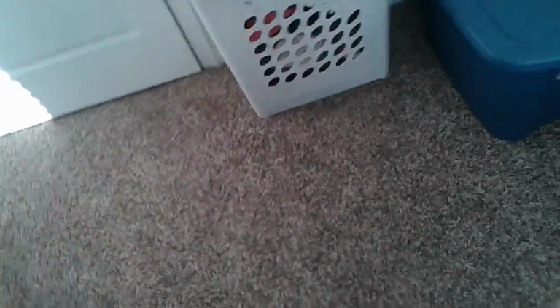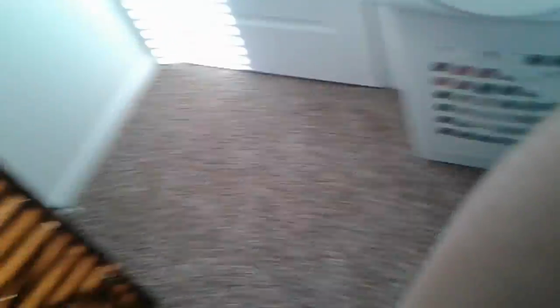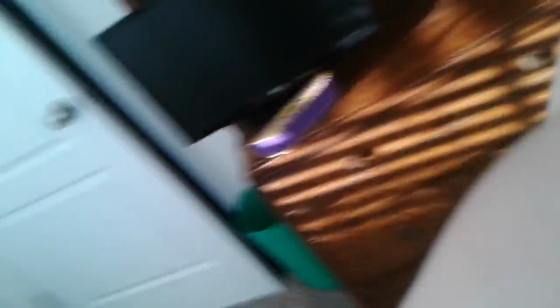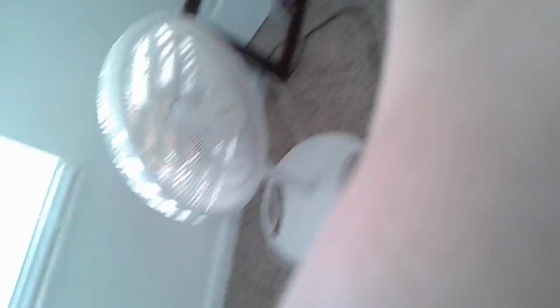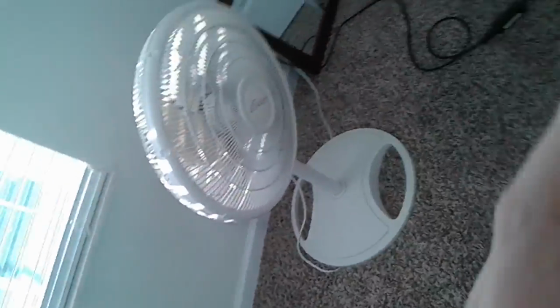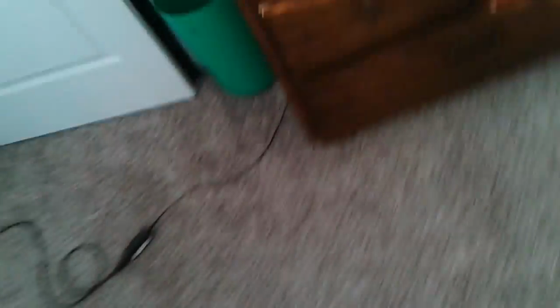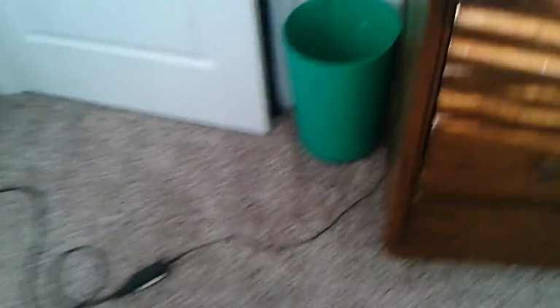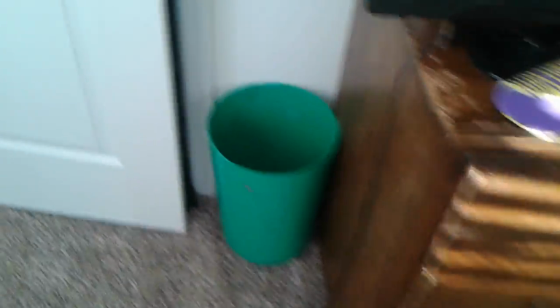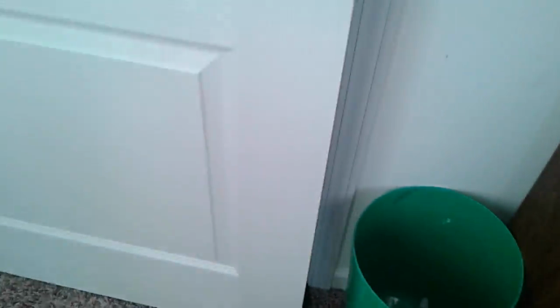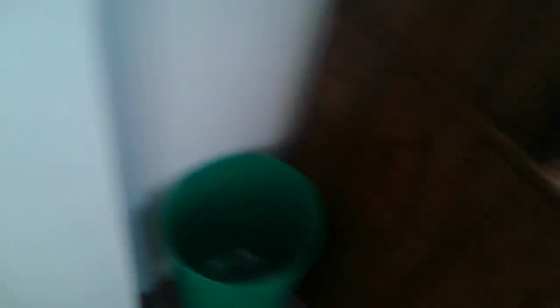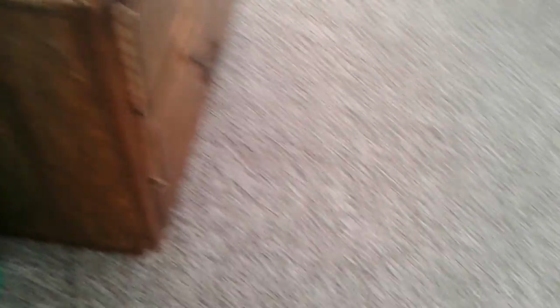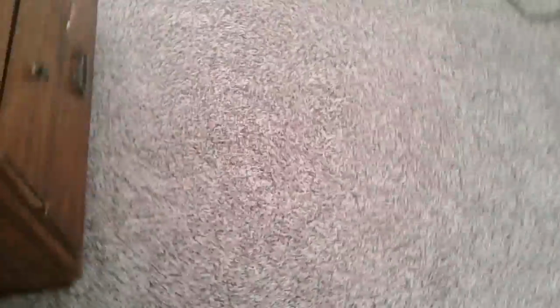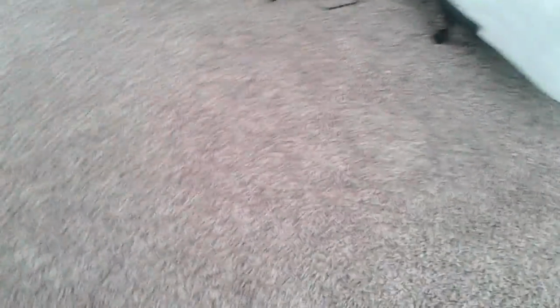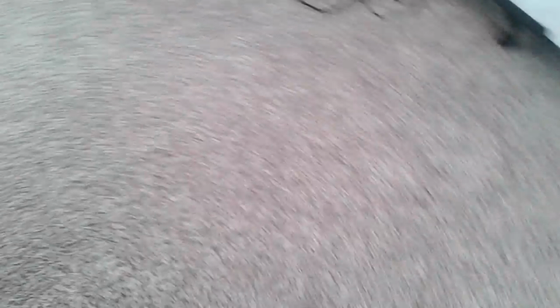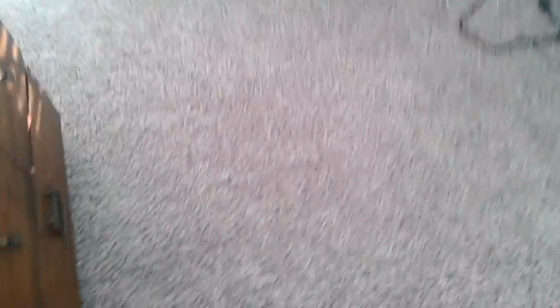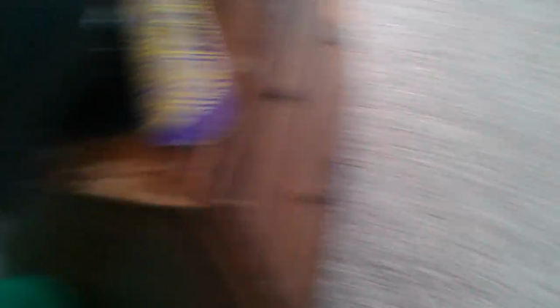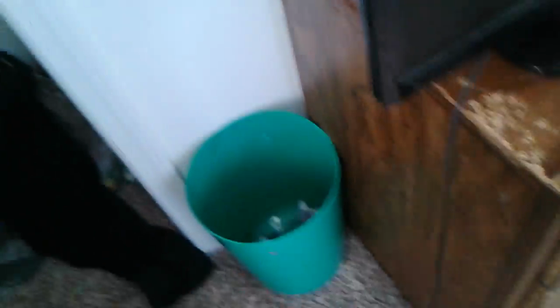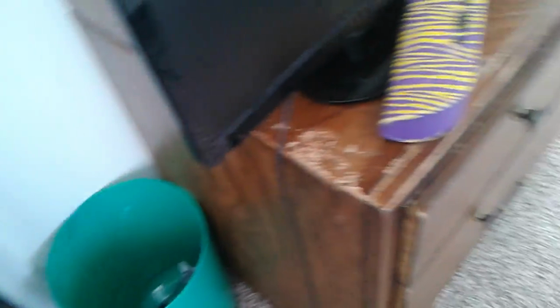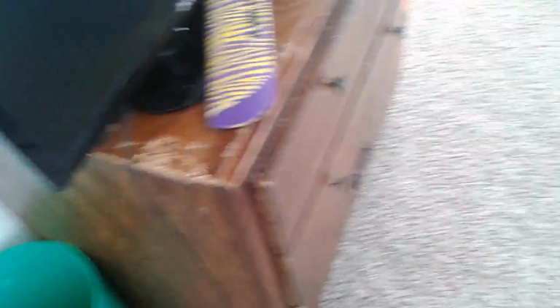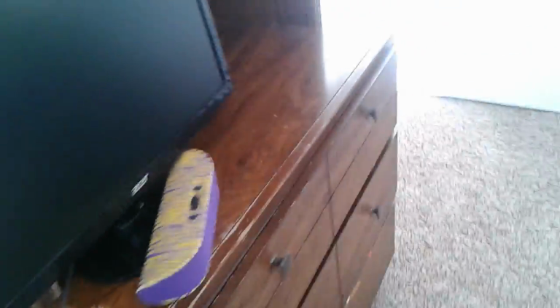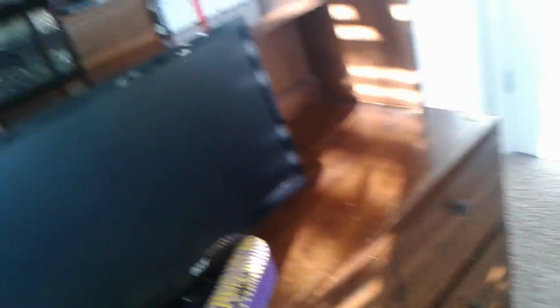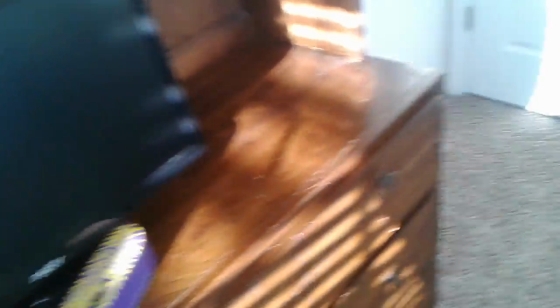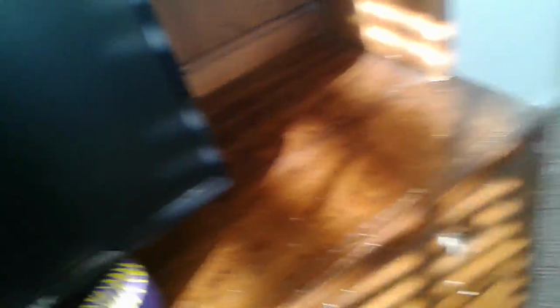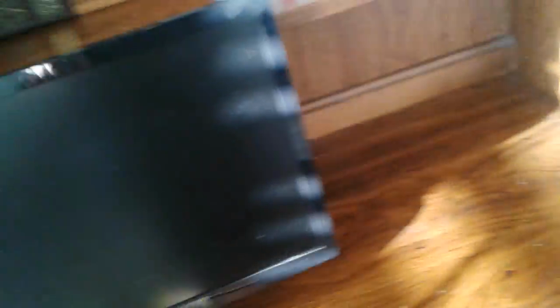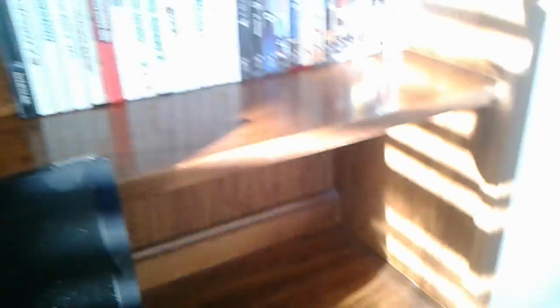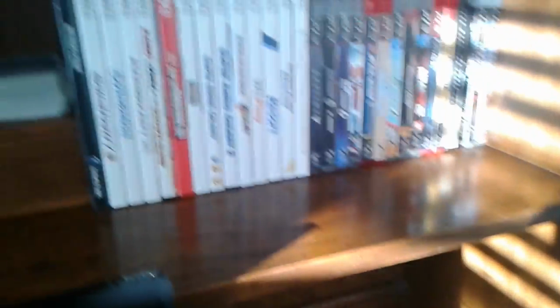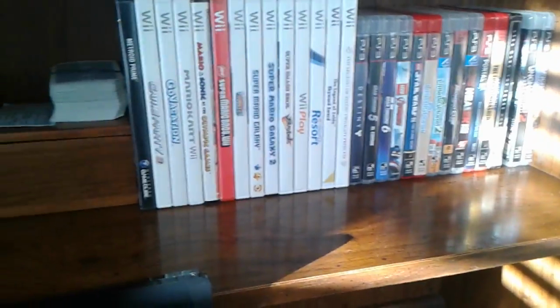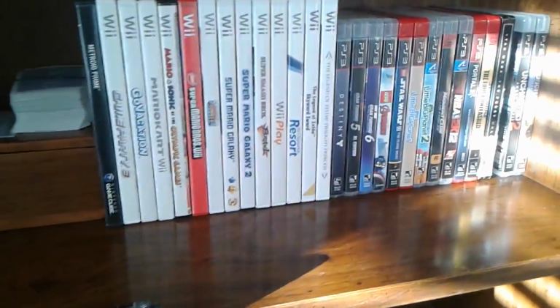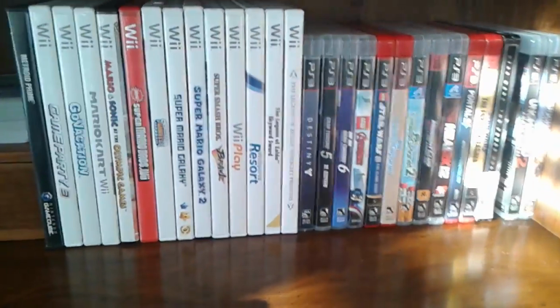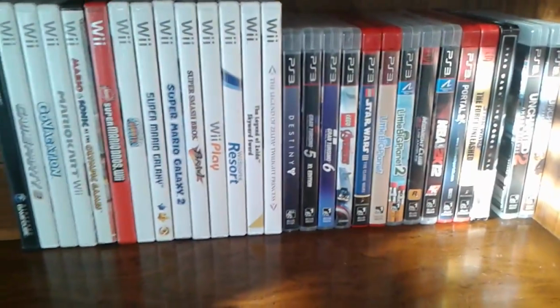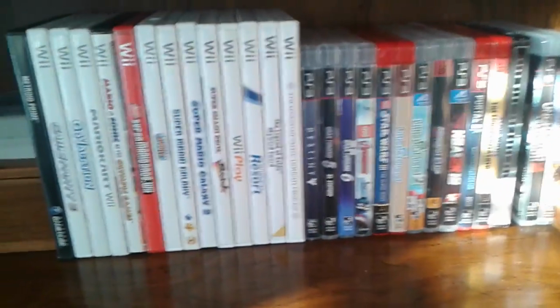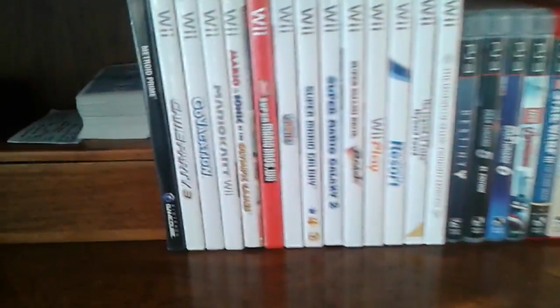I just wanted to show you guys my new setup and why the uploads will be coming more frequently after this. If you have any suggestions for games to Let's Play next, these are some of the ones I have.